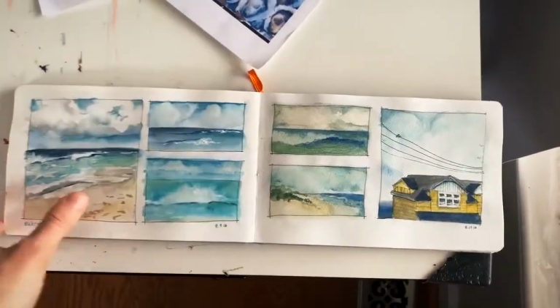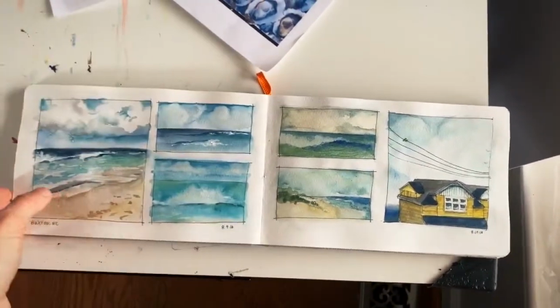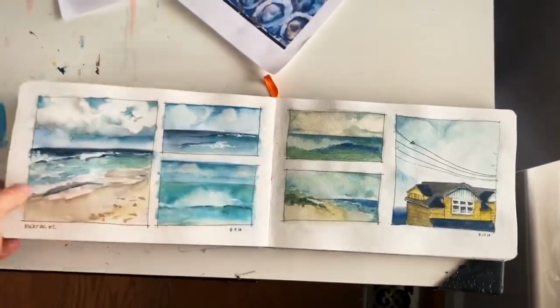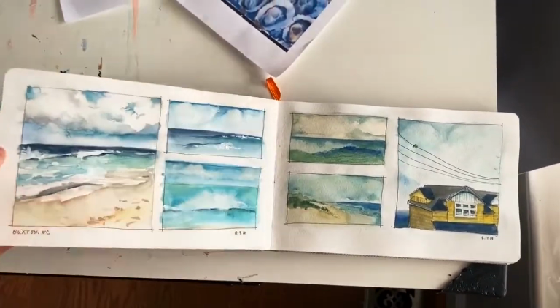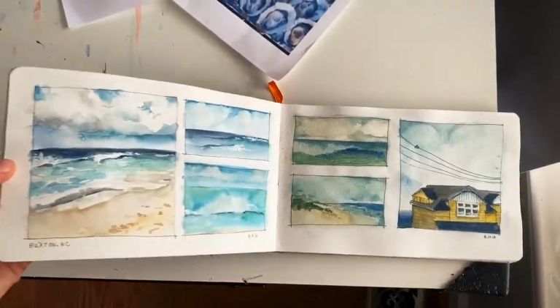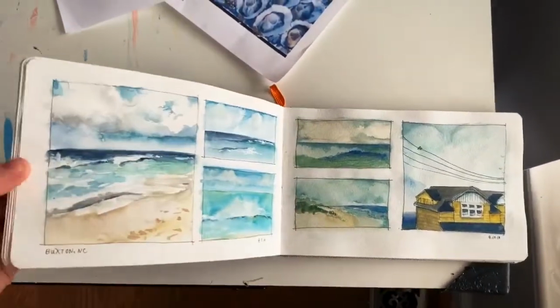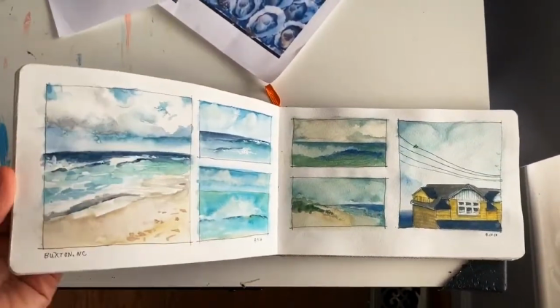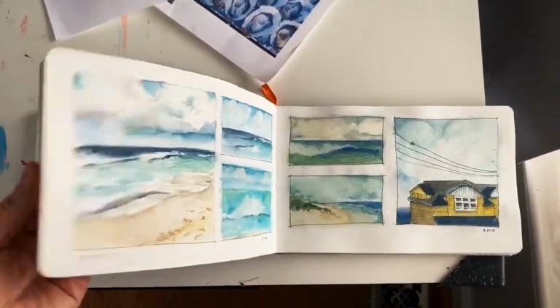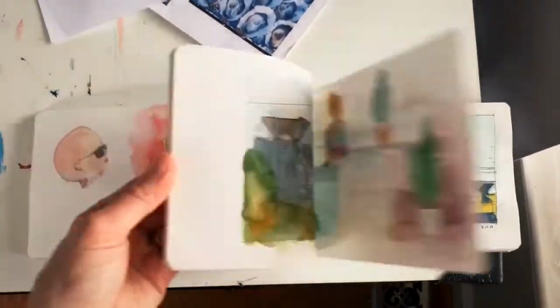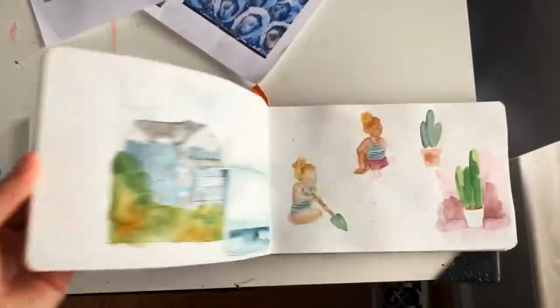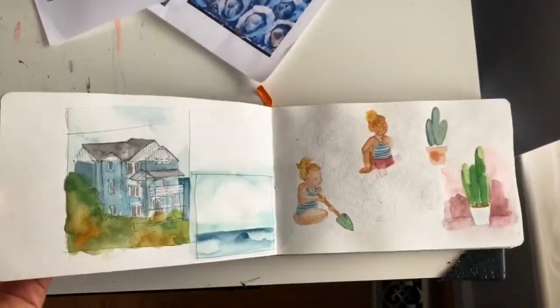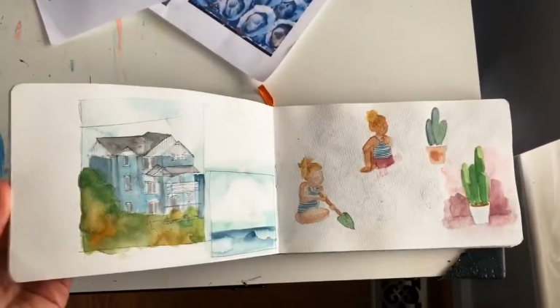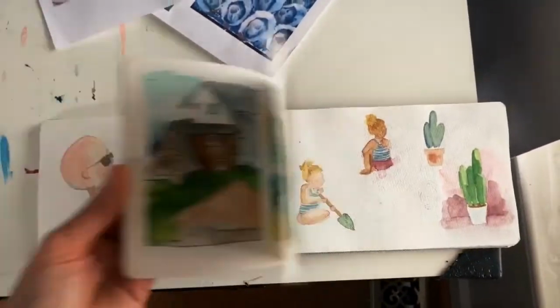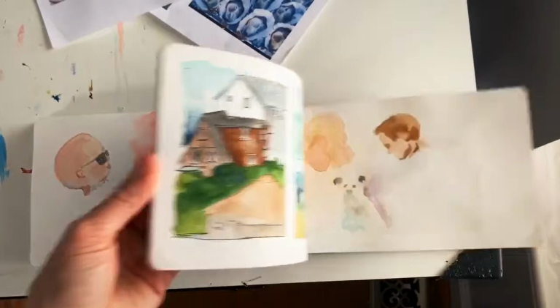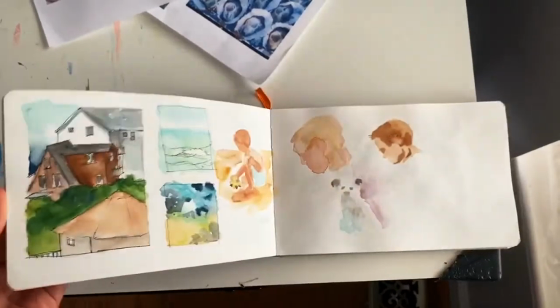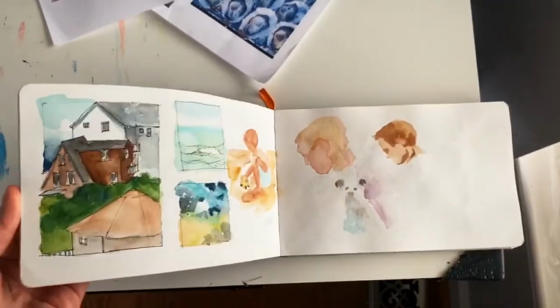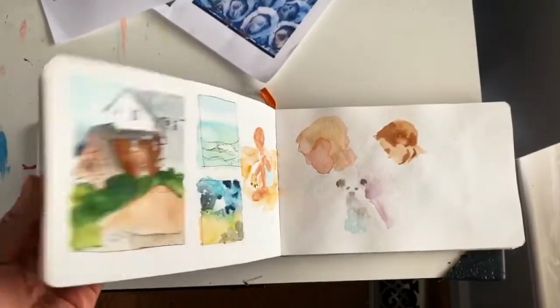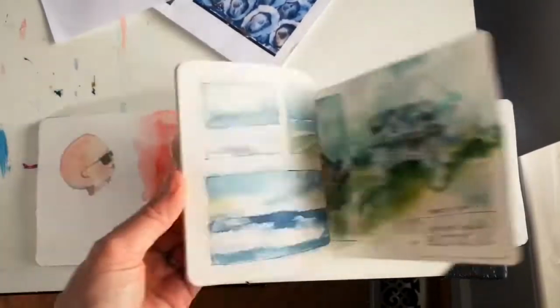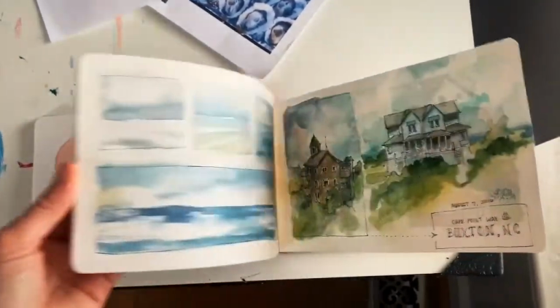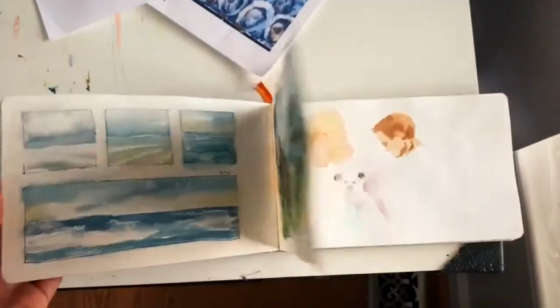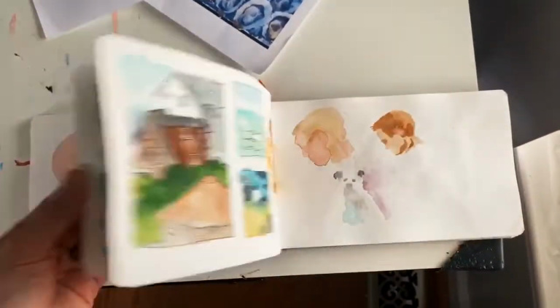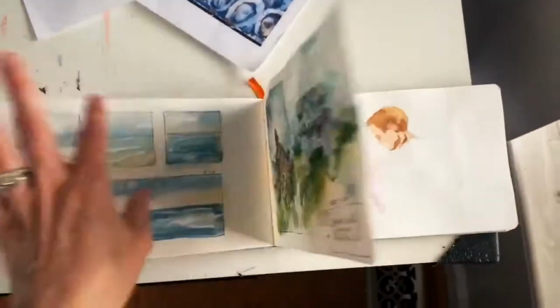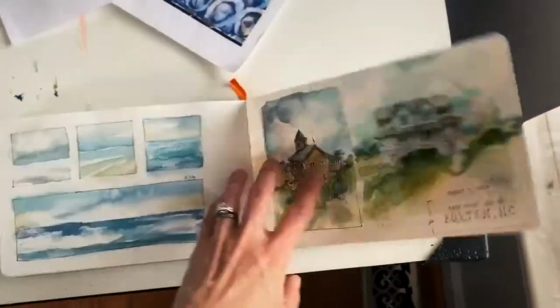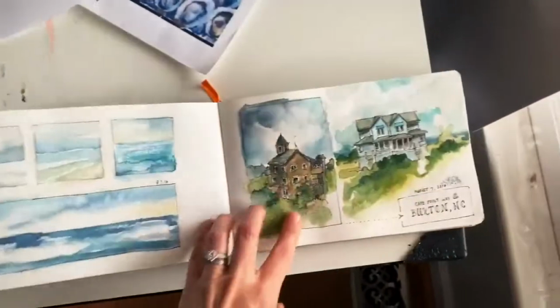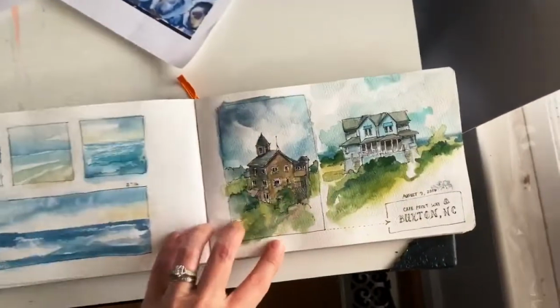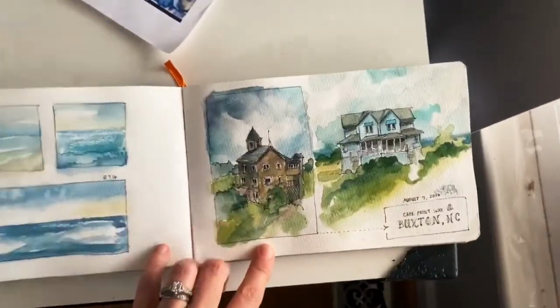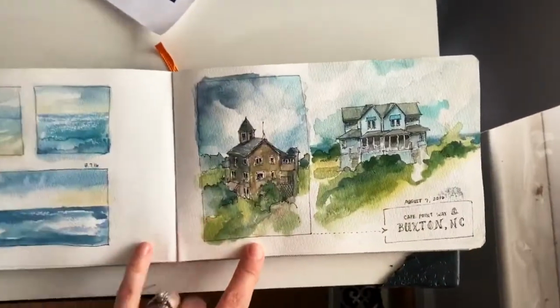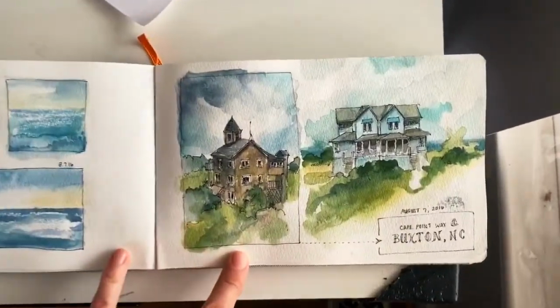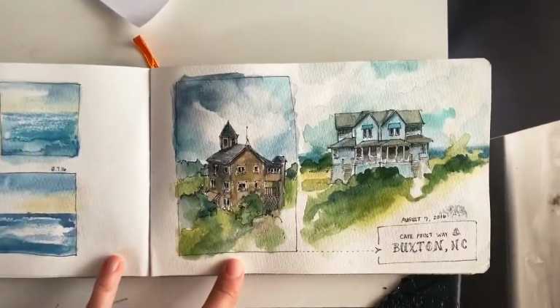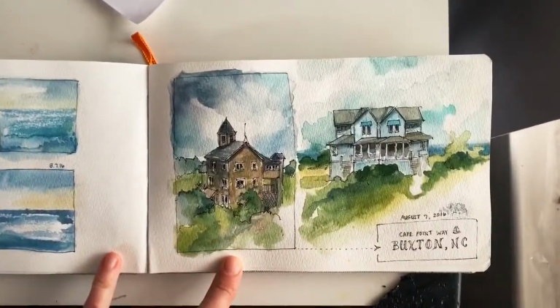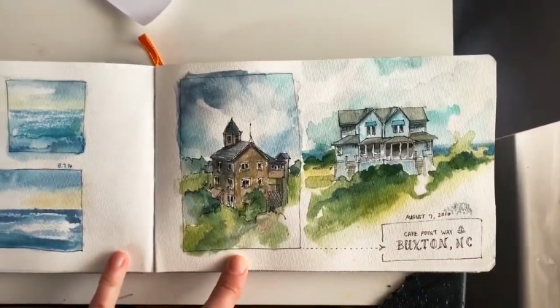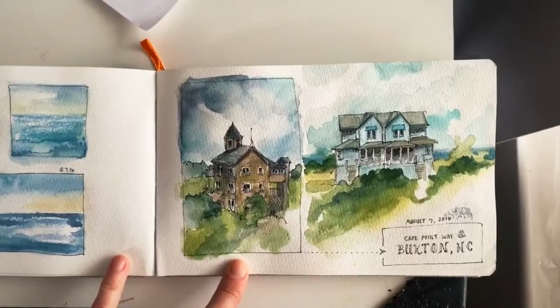I take a sketchbook with me almost everywhere that I go and I use it to keep track of little moments here and there, like our Outer Banks vacation every summer.